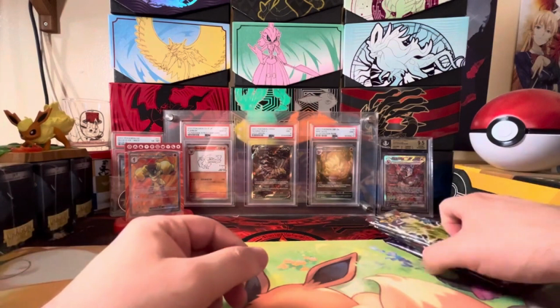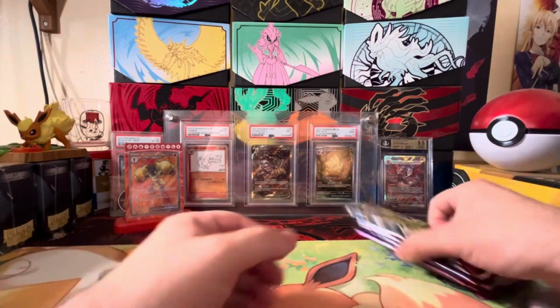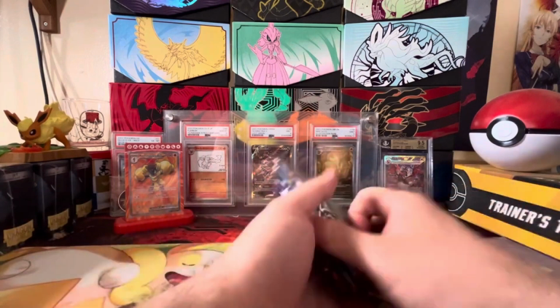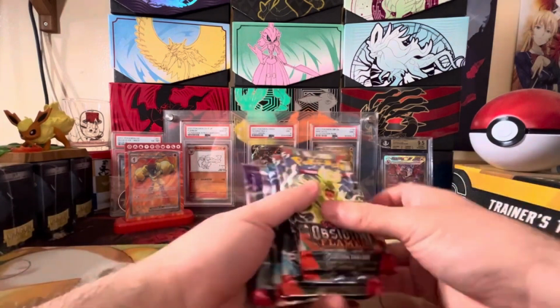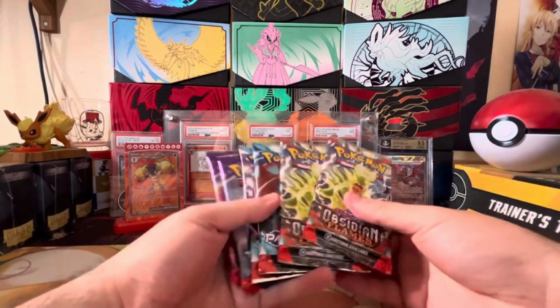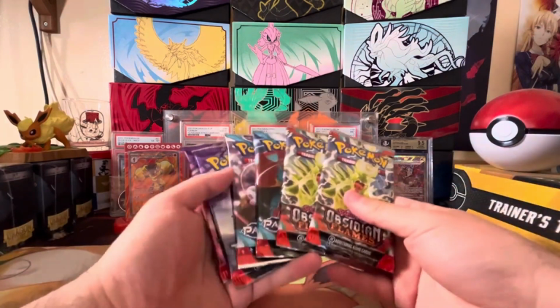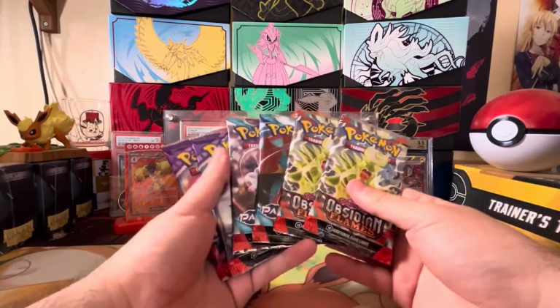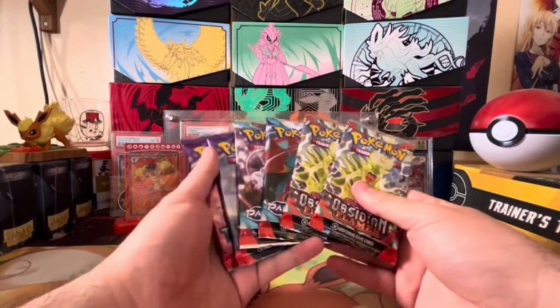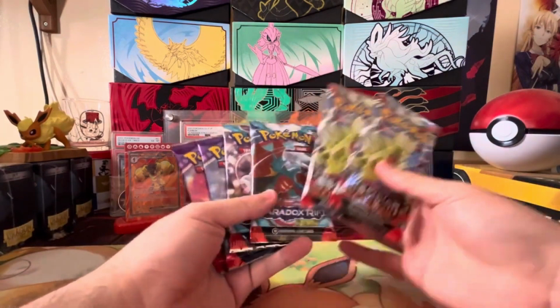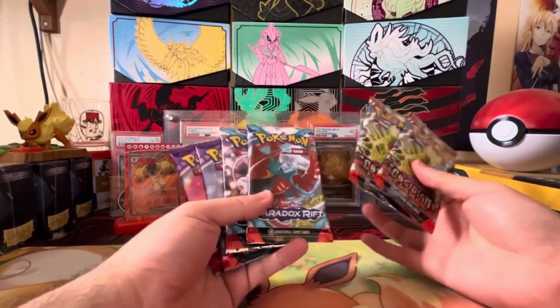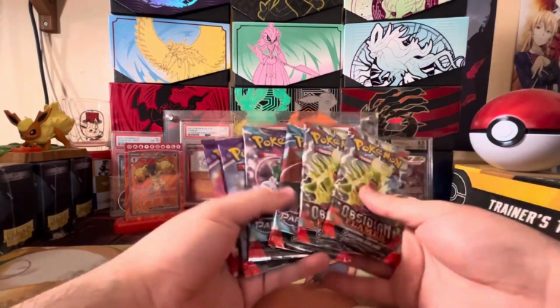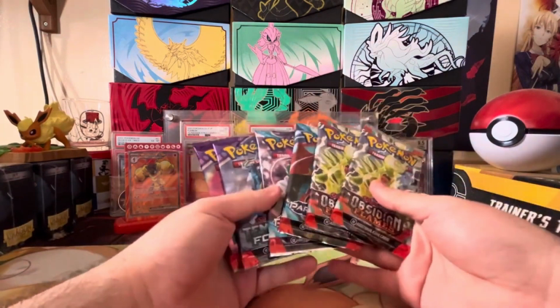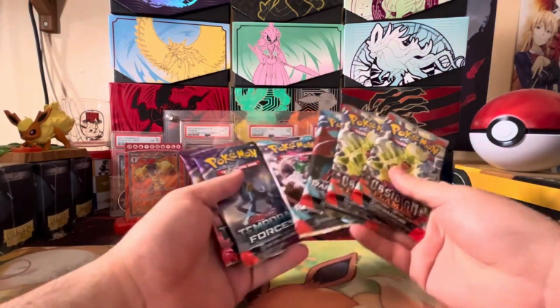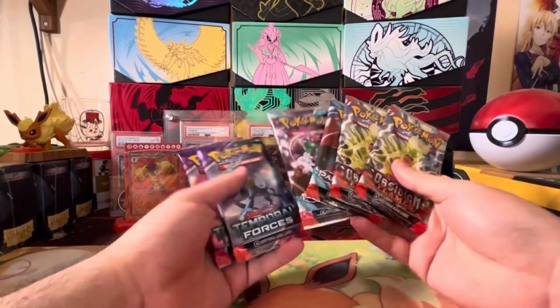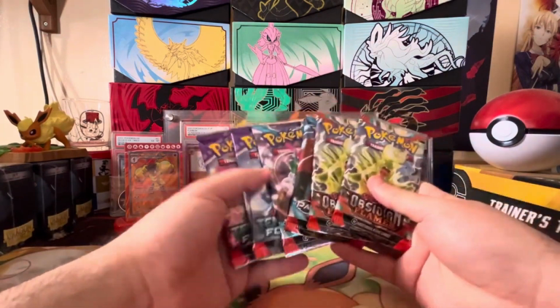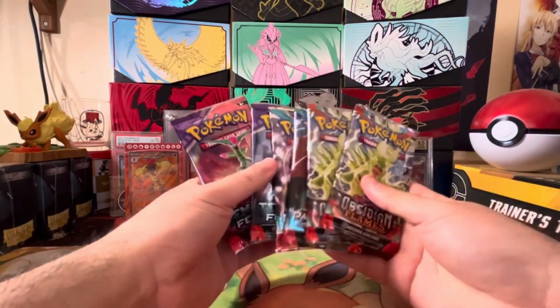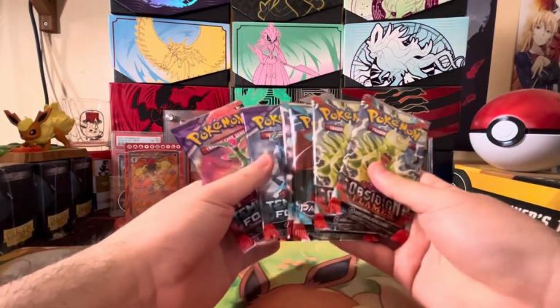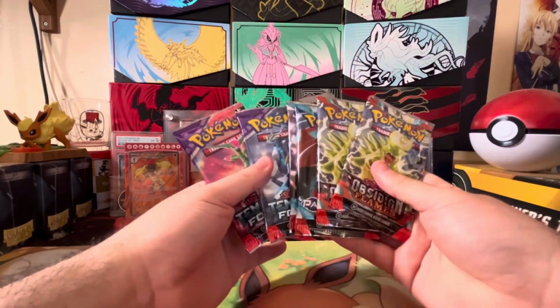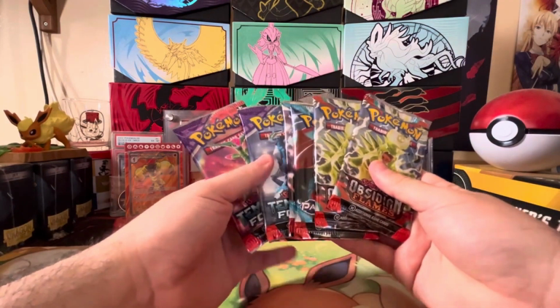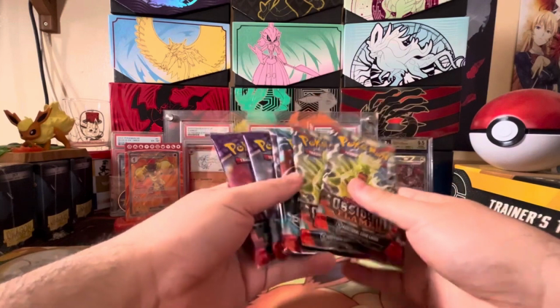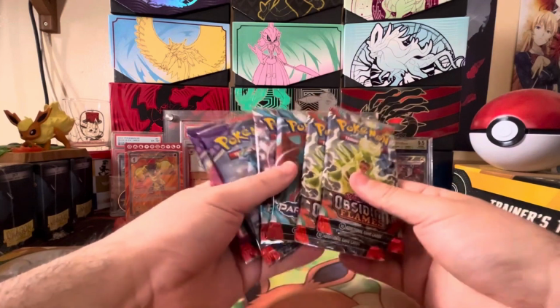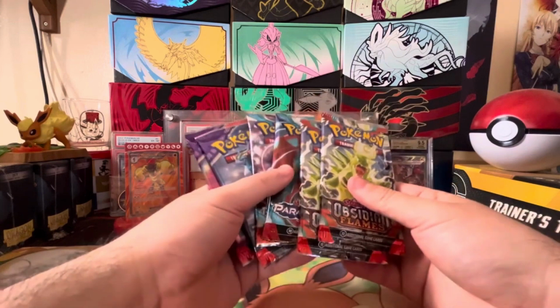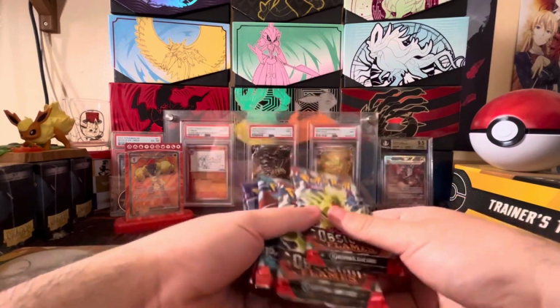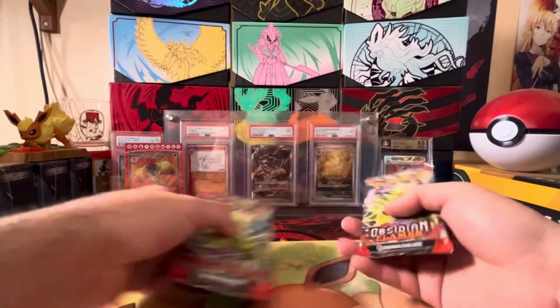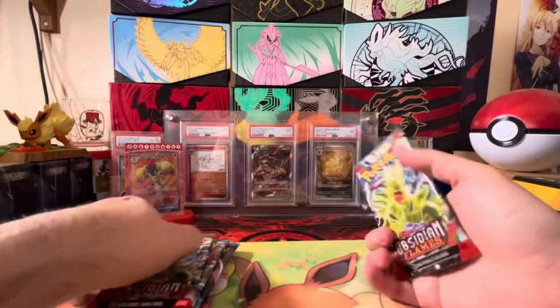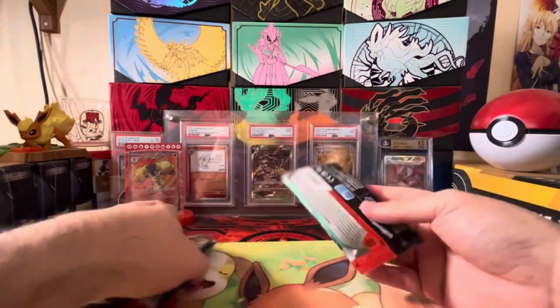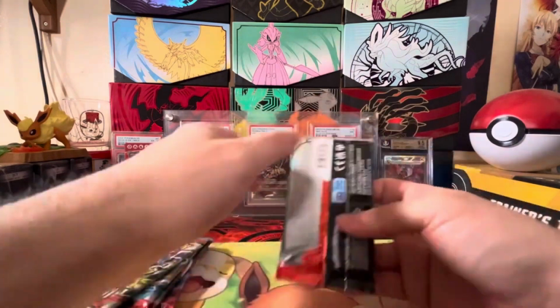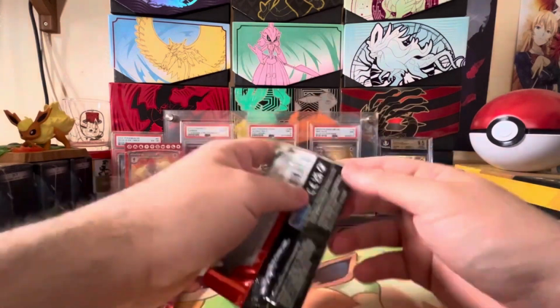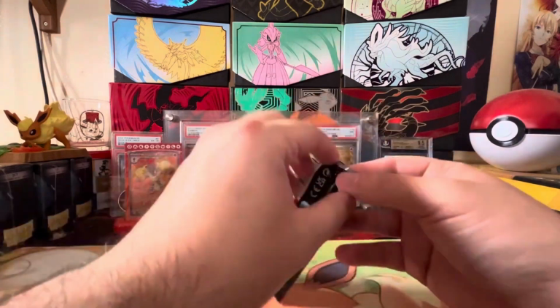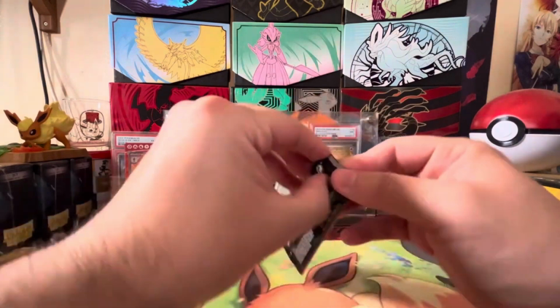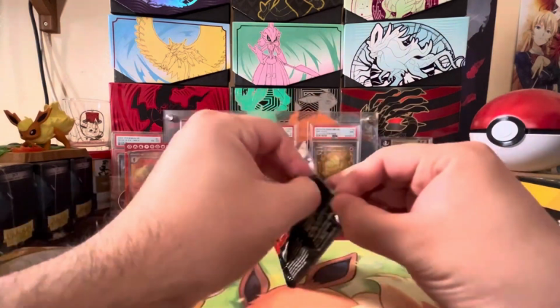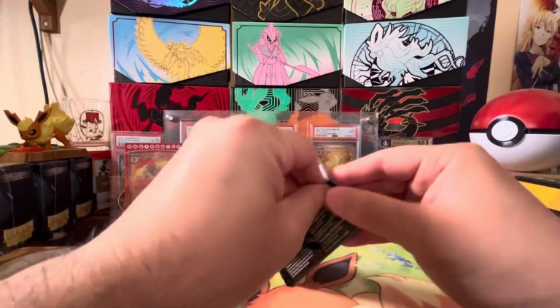We also get six packs: two Obsidian Flames, two Paradox Rift, and two Temporal Forces. Let's break these open and see what's inside.